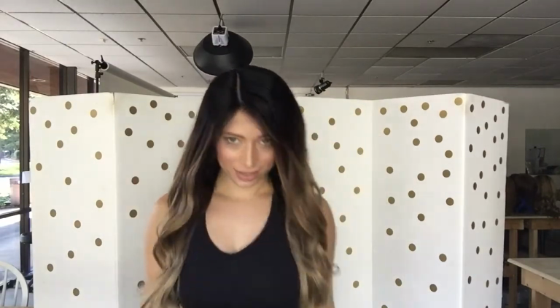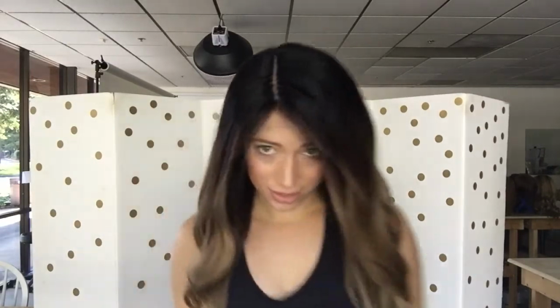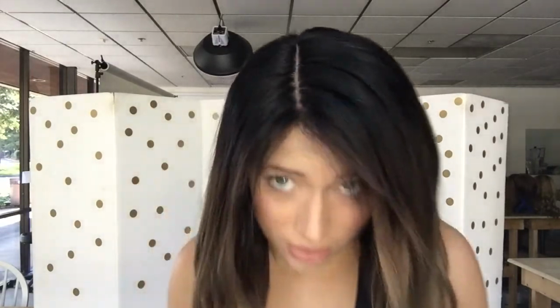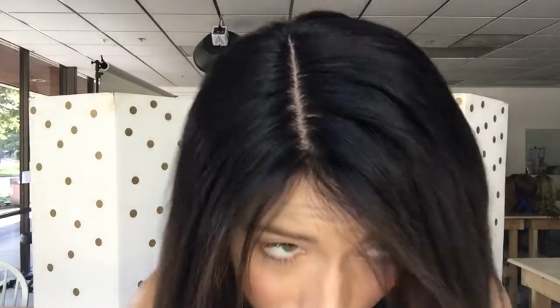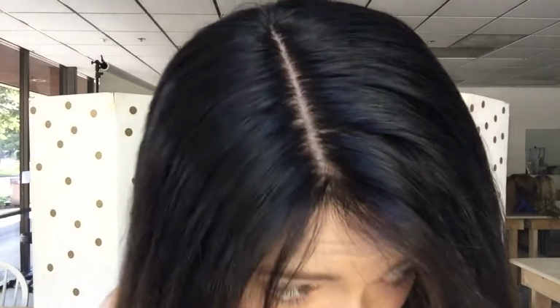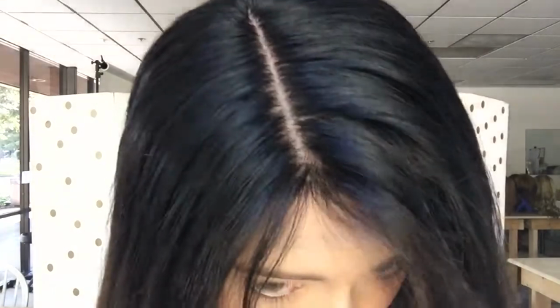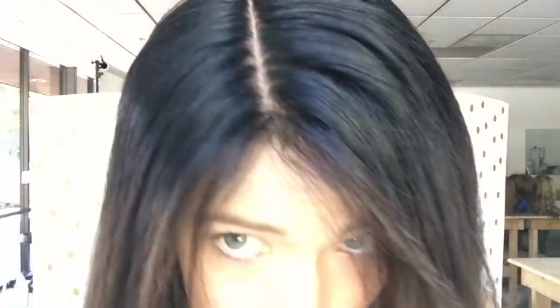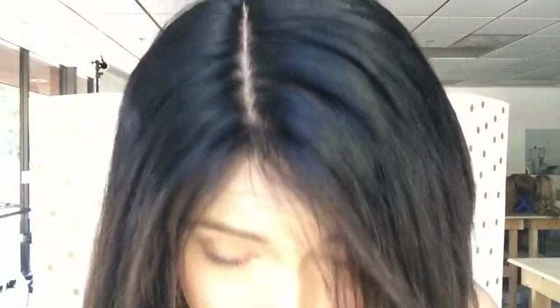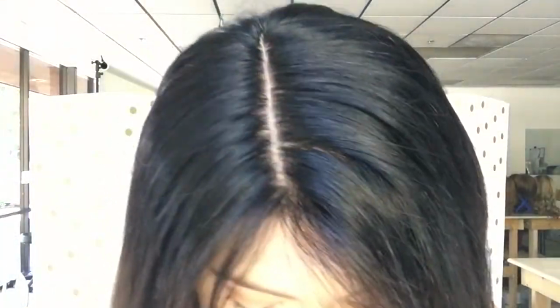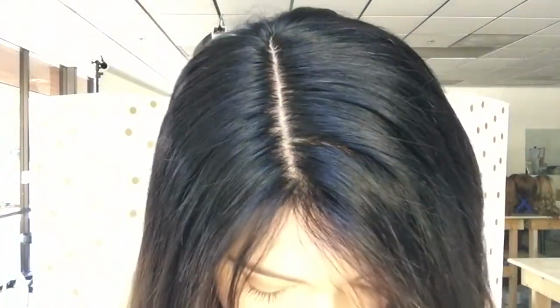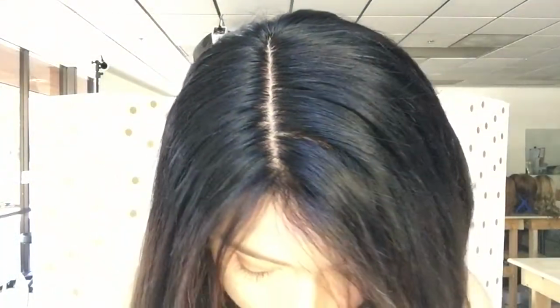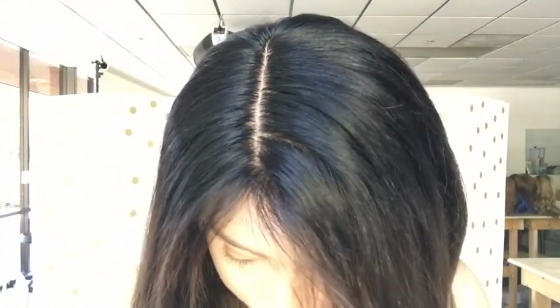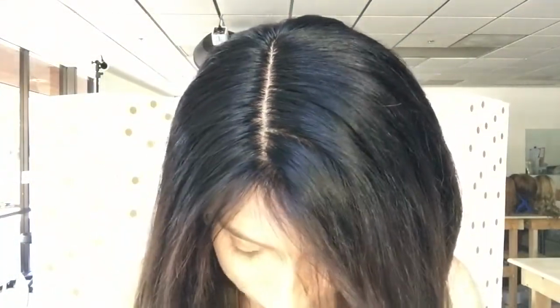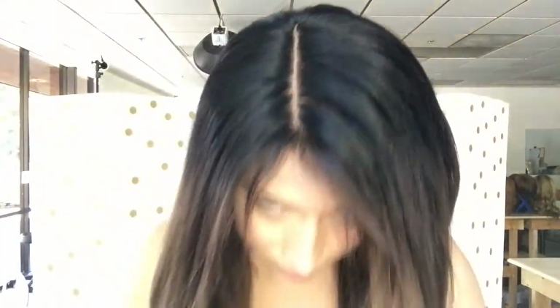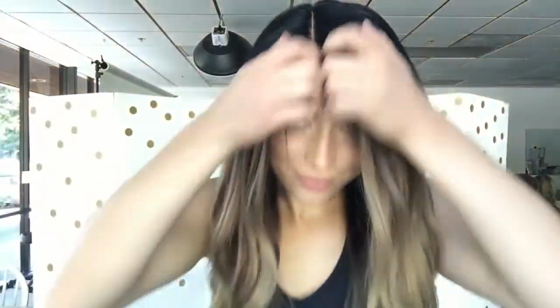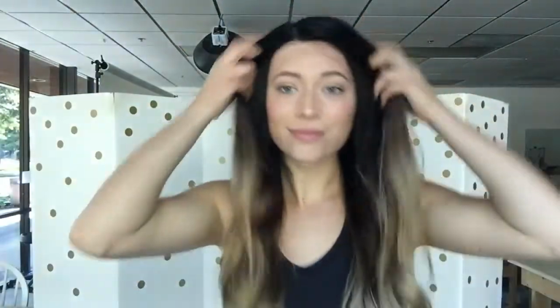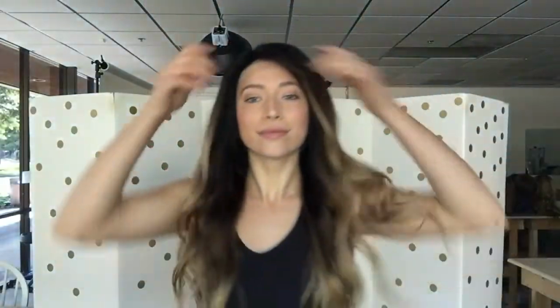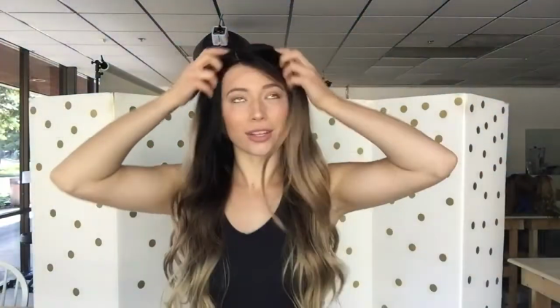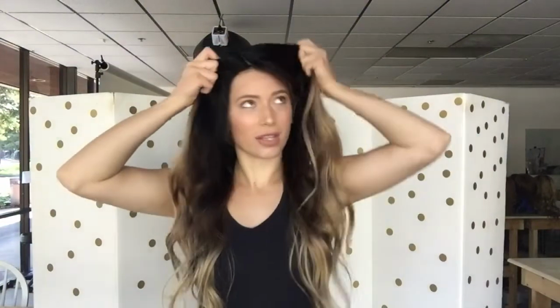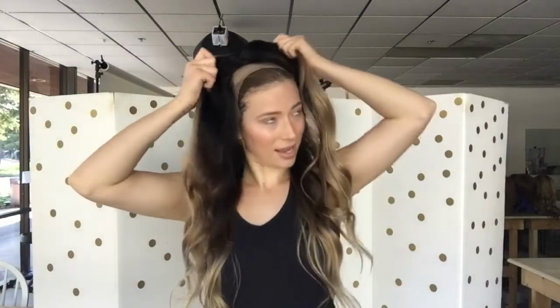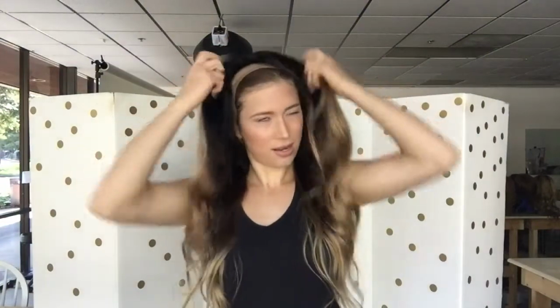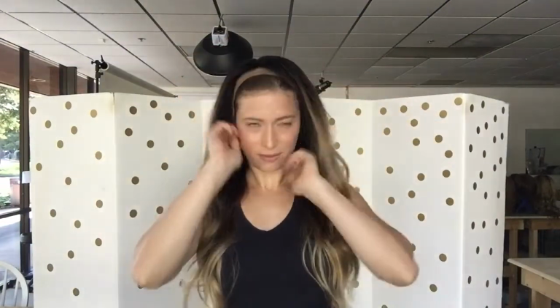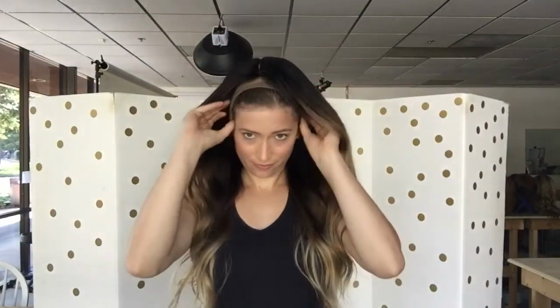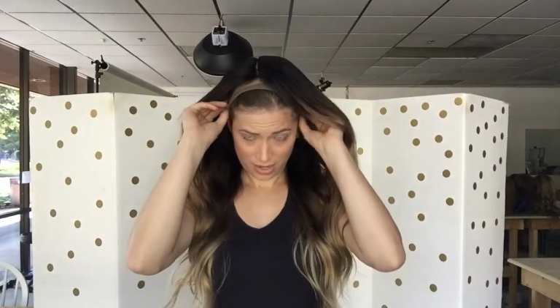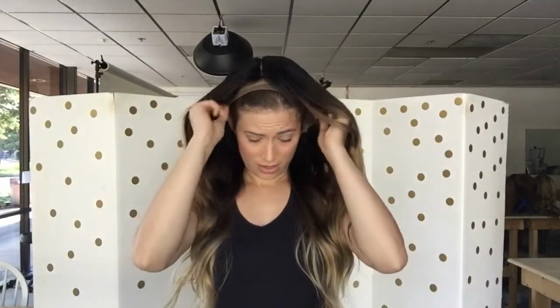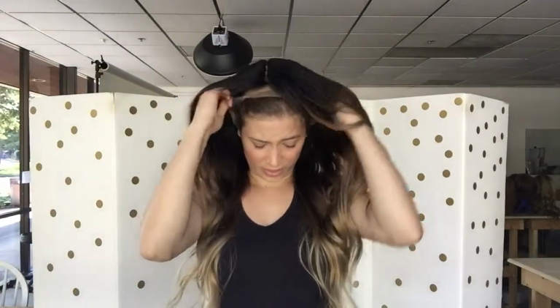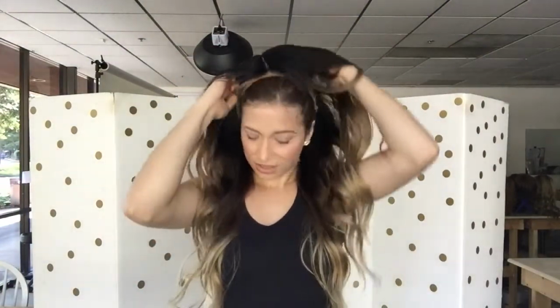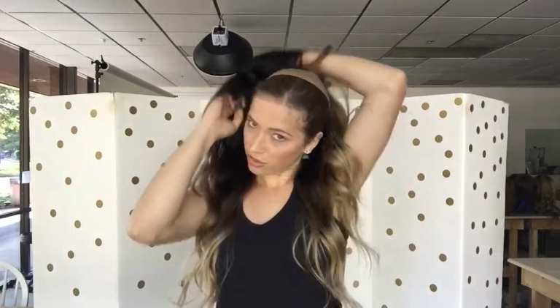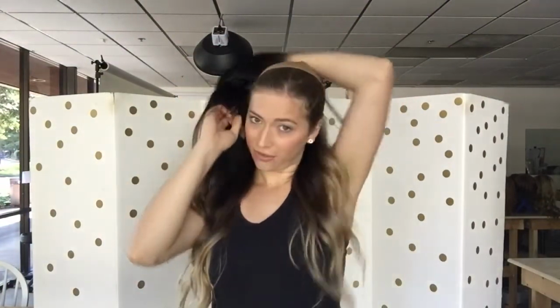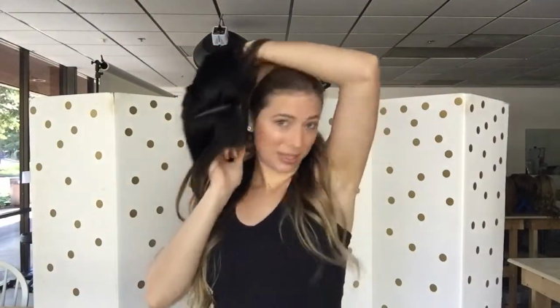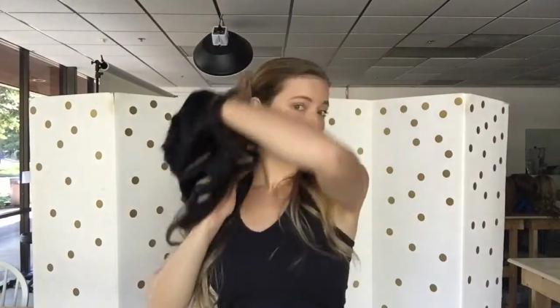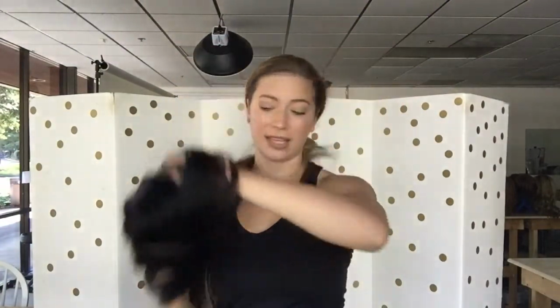Here's the top of it. I'll show you the inside. This wig does also have clips and a band inside.